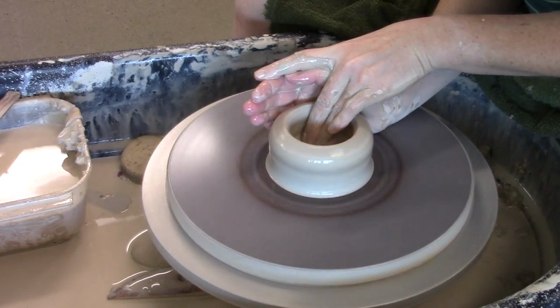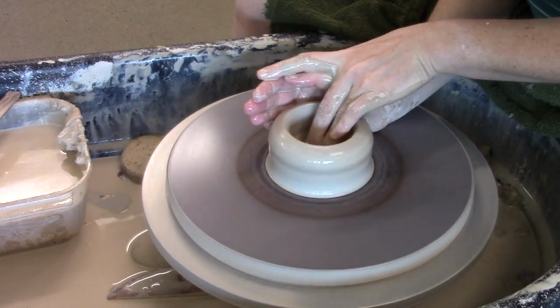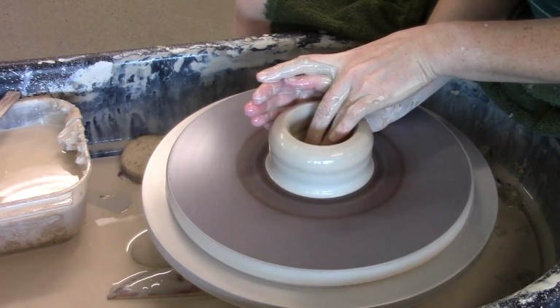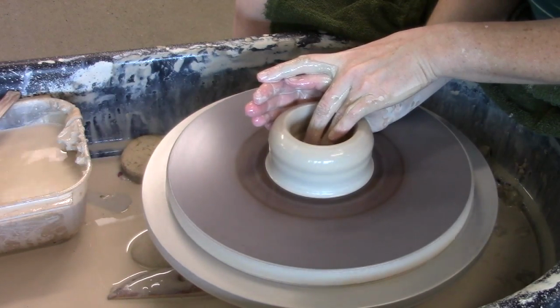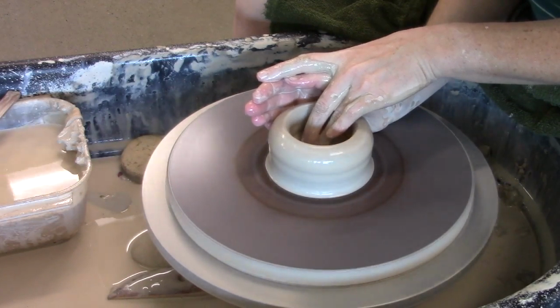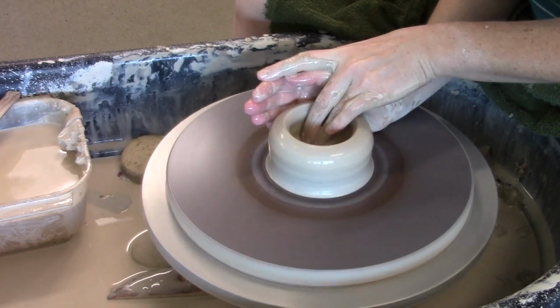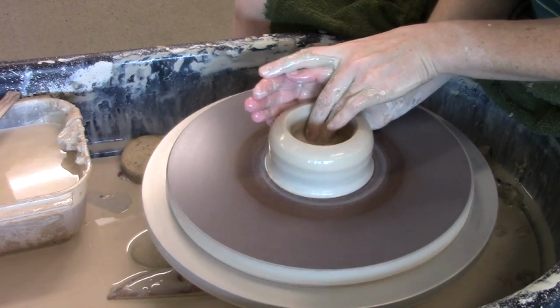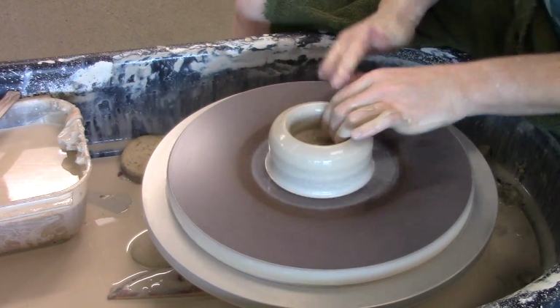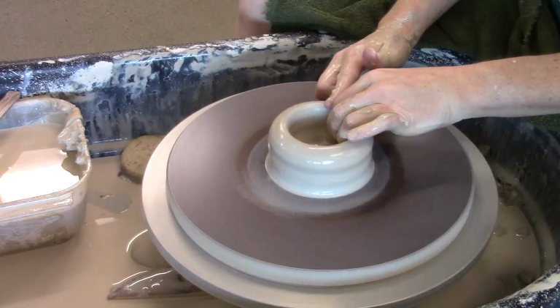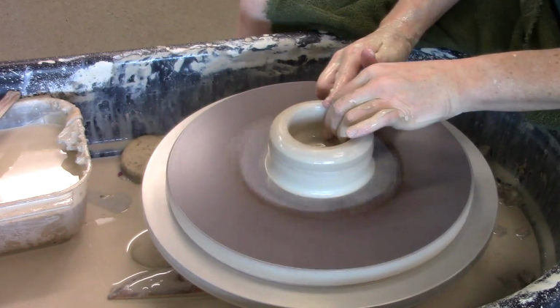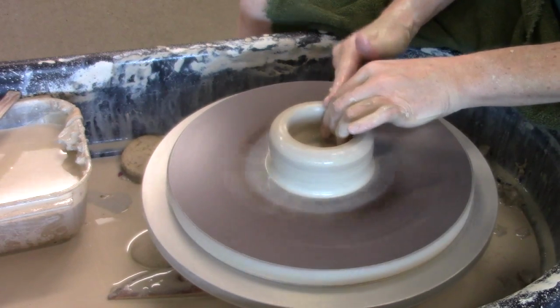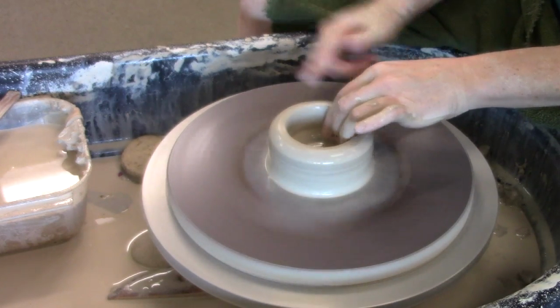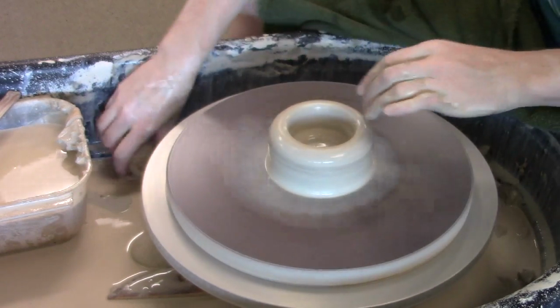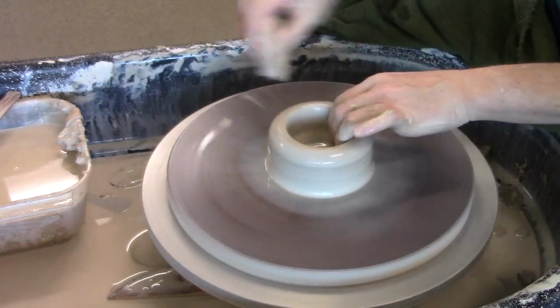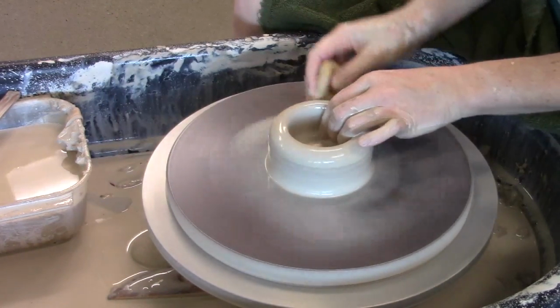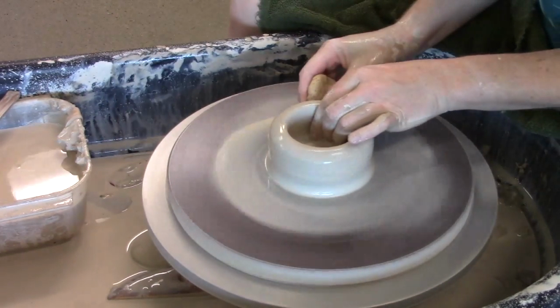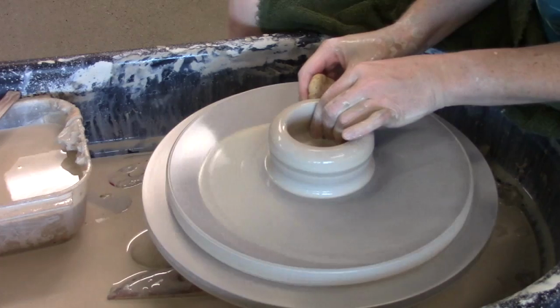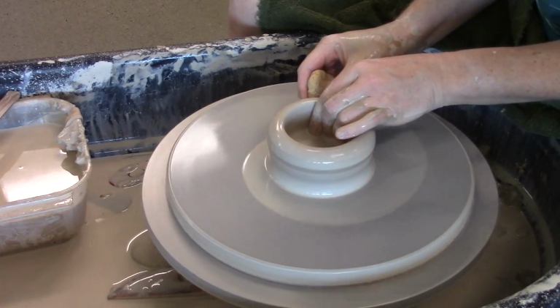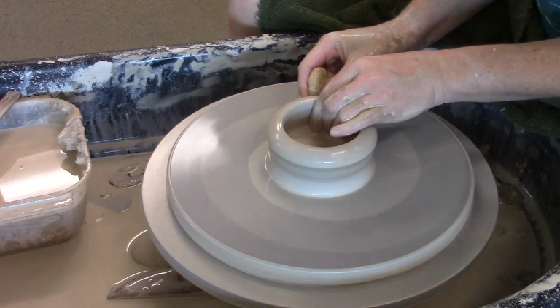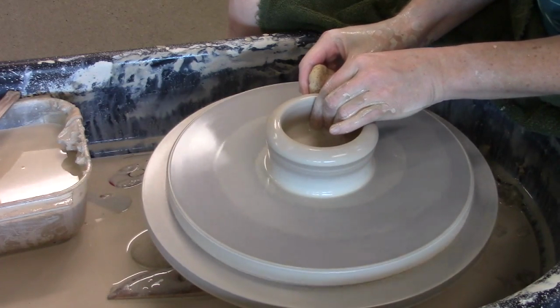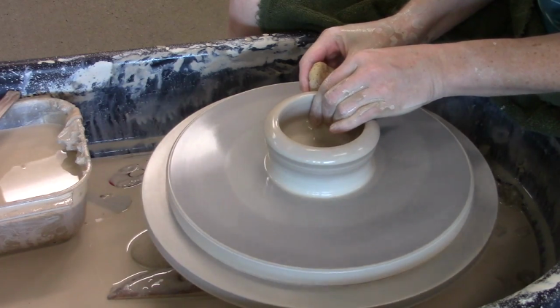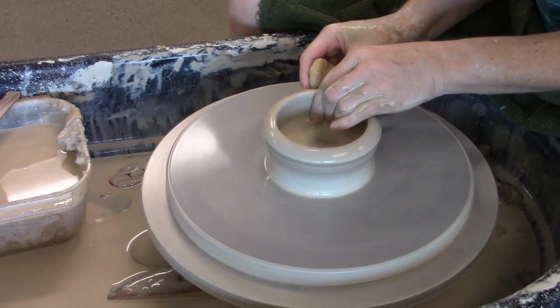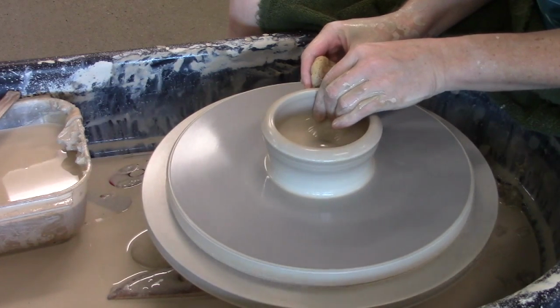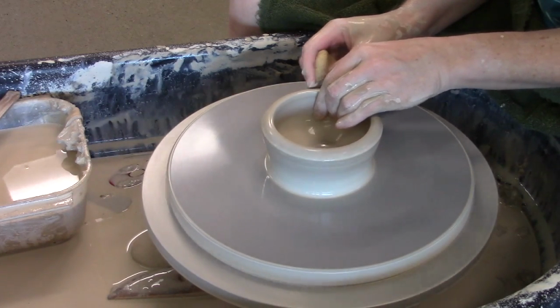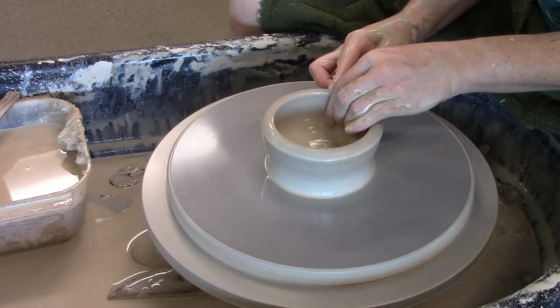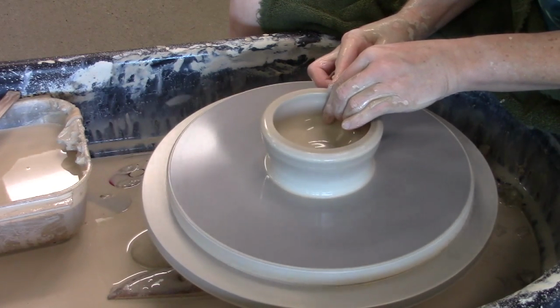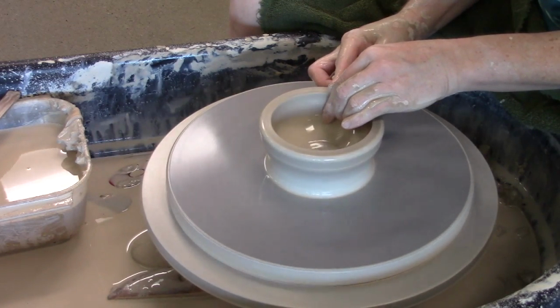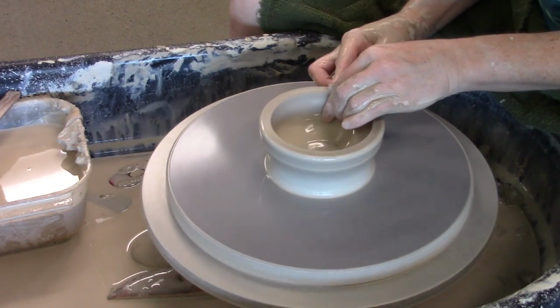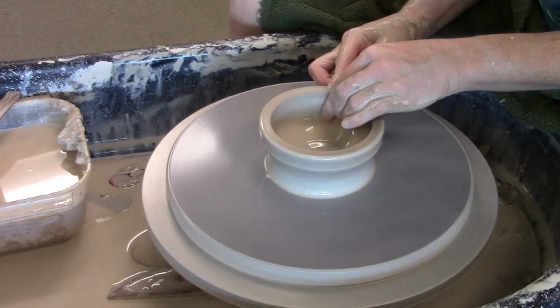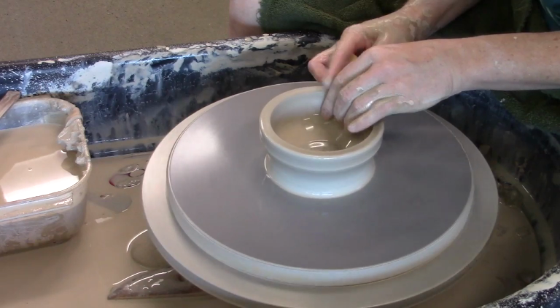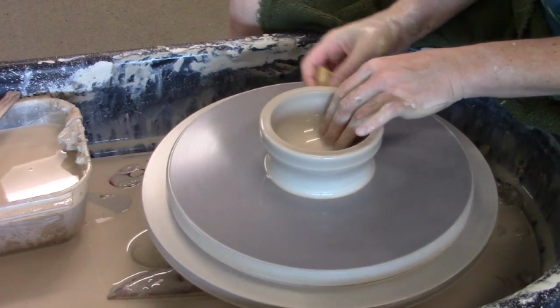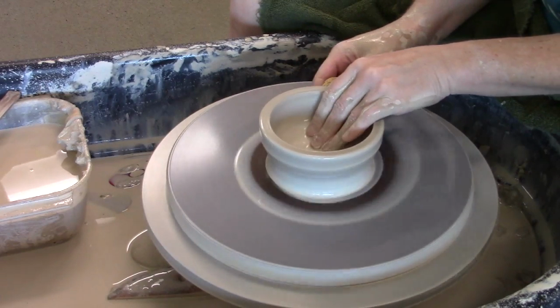As soon as my outside finger starts to want to move, I'm done. Now as I pull up my wall, I'm going to try to keep some thickness up here at the top. I'm going to pull my wall up and out, but I'm not going to get it super thin and I'm not going to get my rim real thin to begin with.